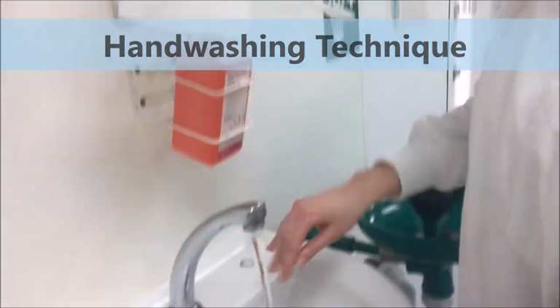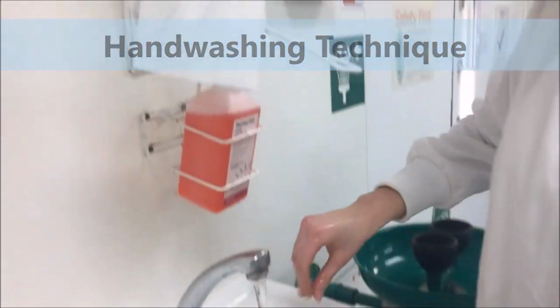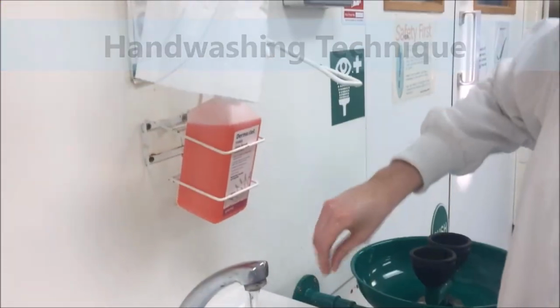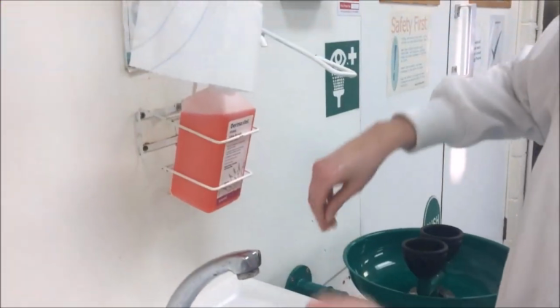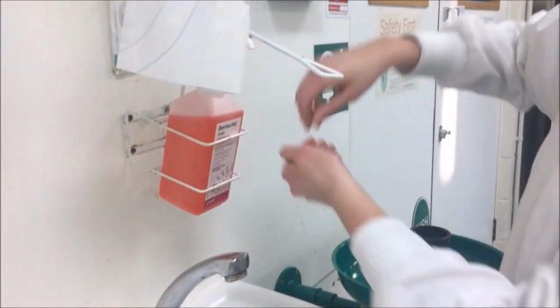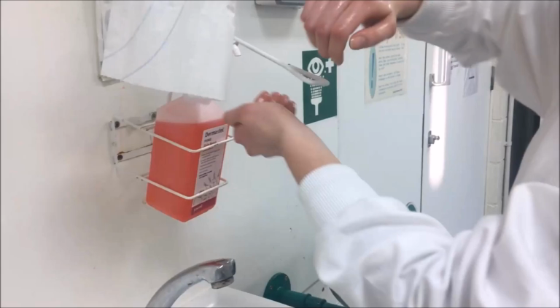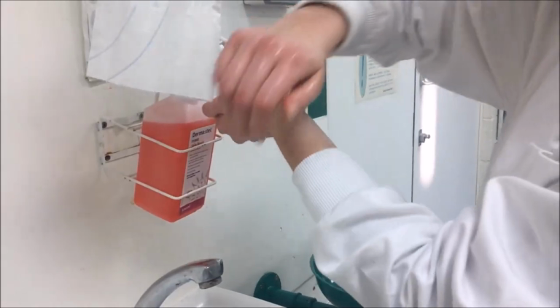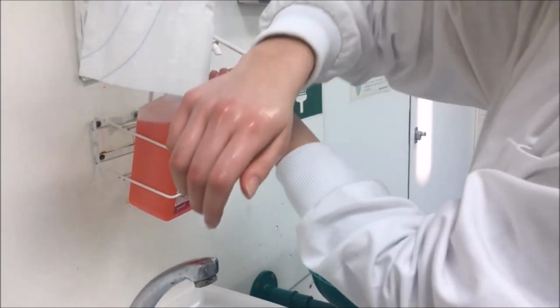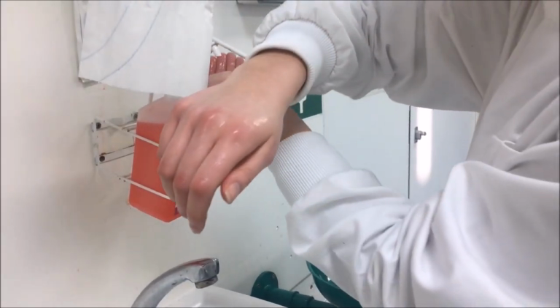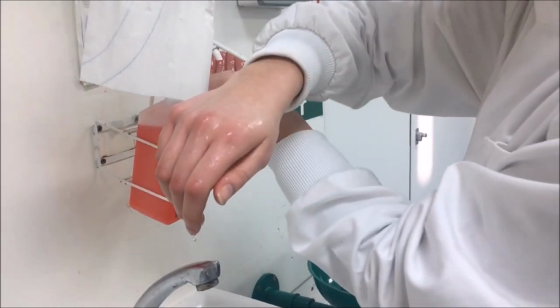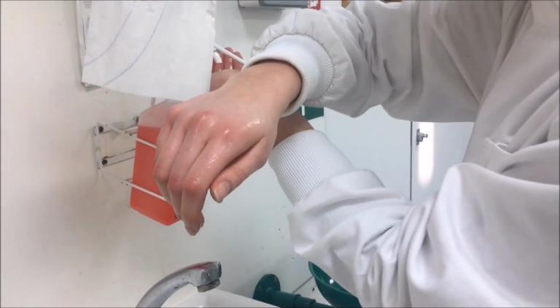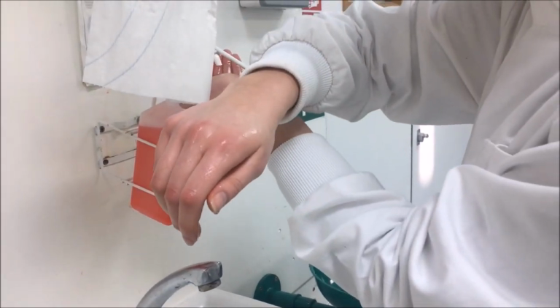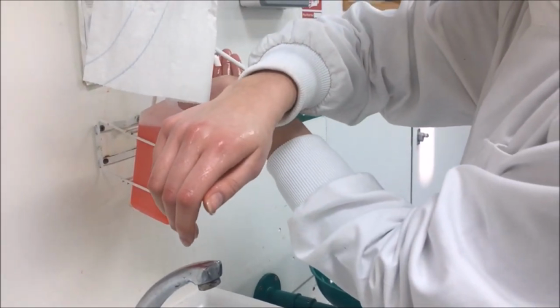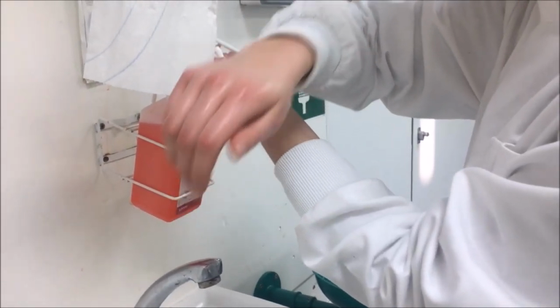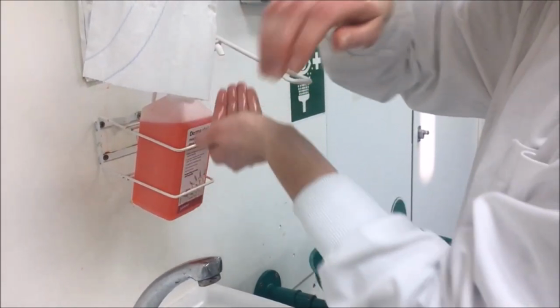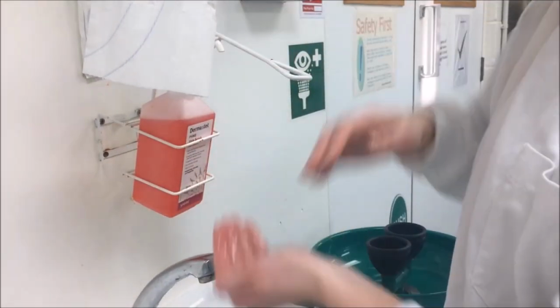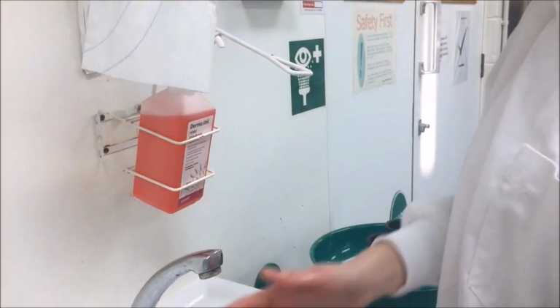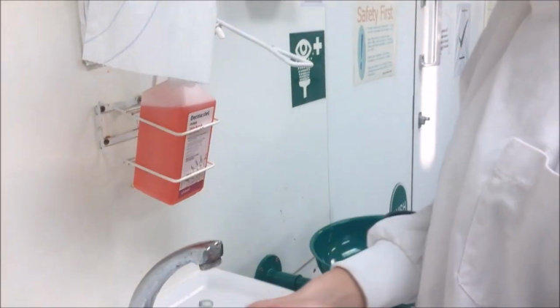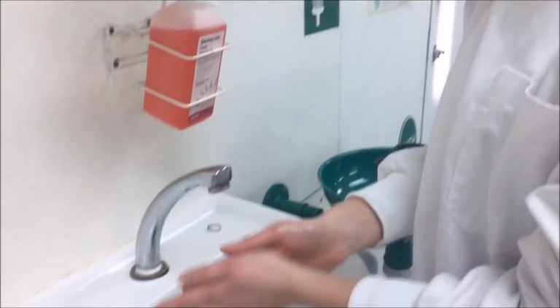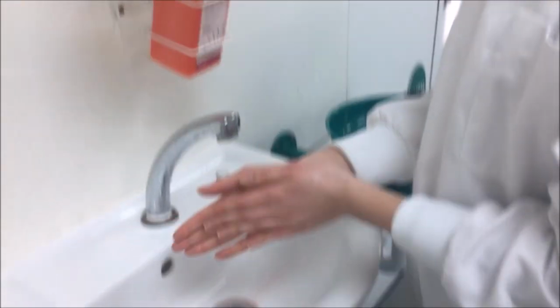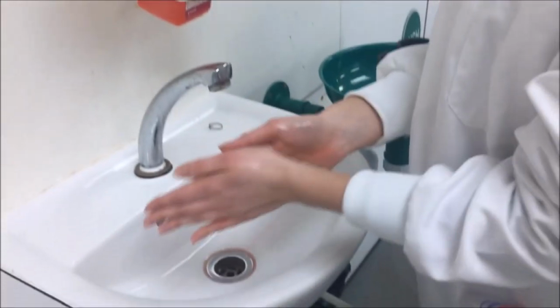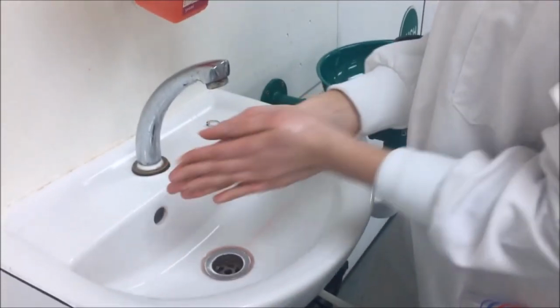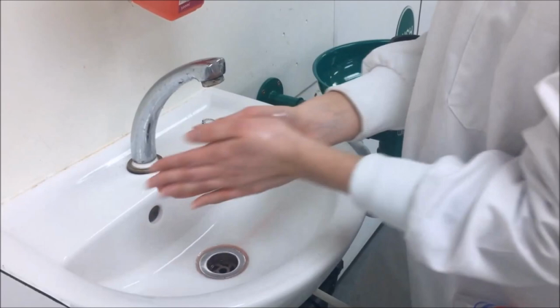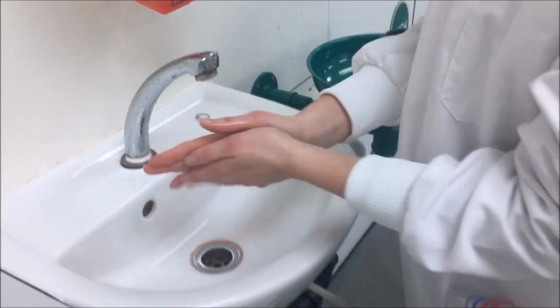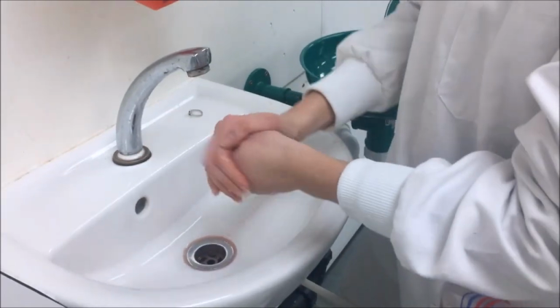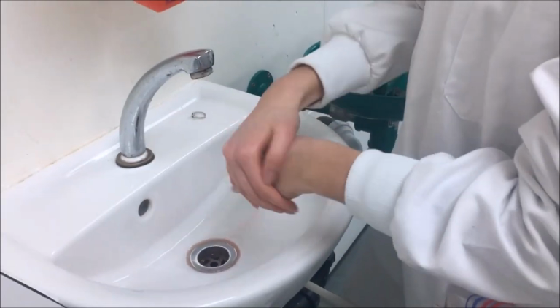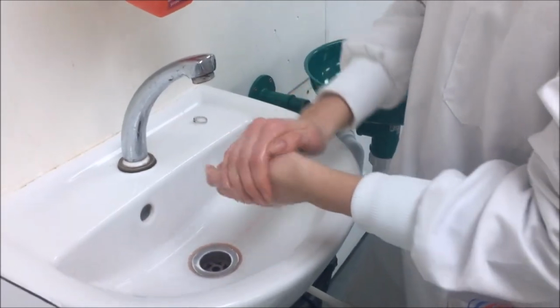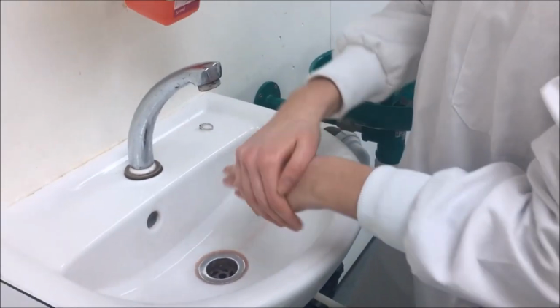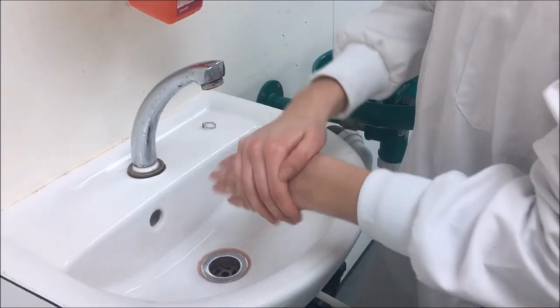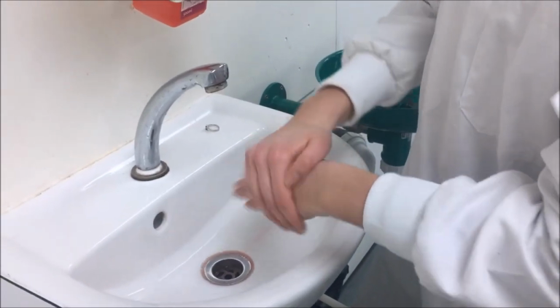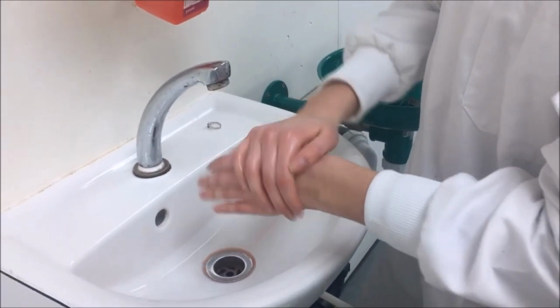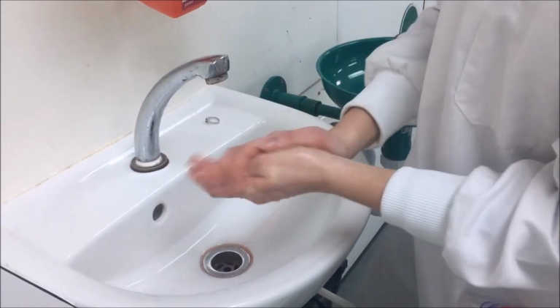We're then going to apply antiseptic soap onto our hands without the fingers touching the dispenser. We're then going to rub that into our palms 5 times and then rub it on the back of our hands 5 times.